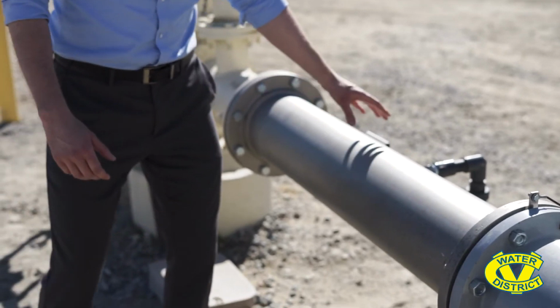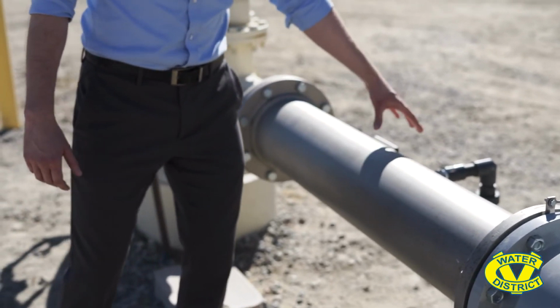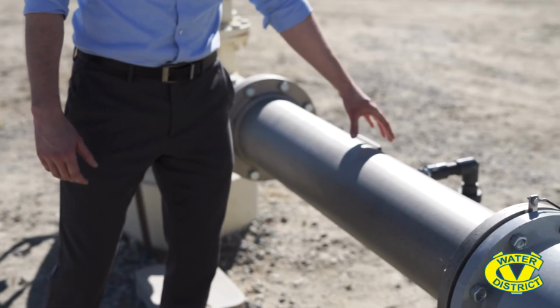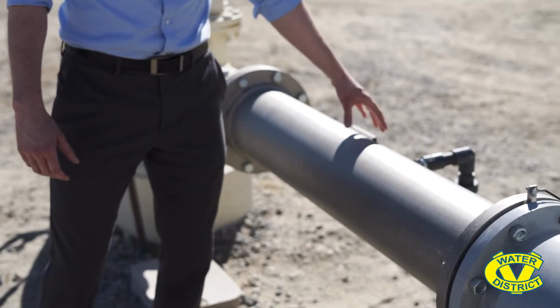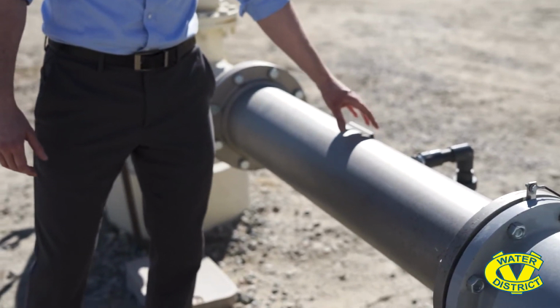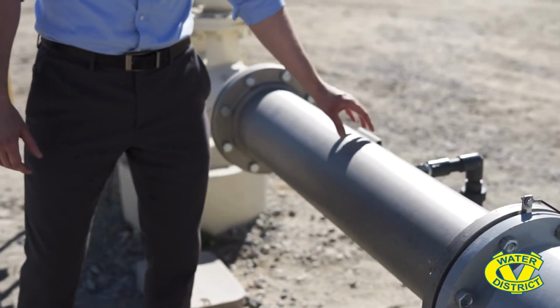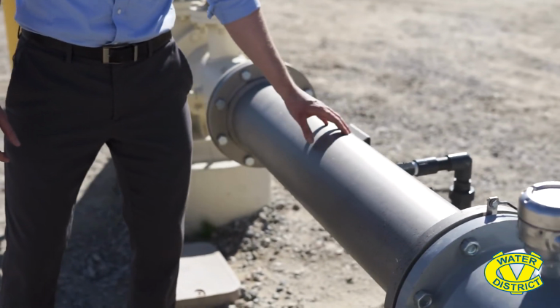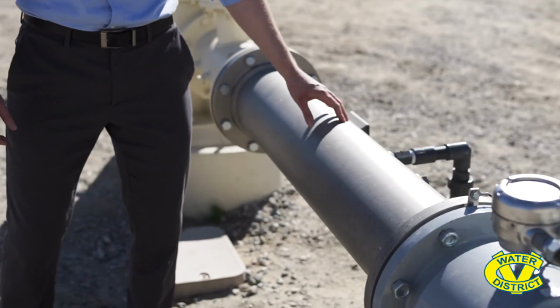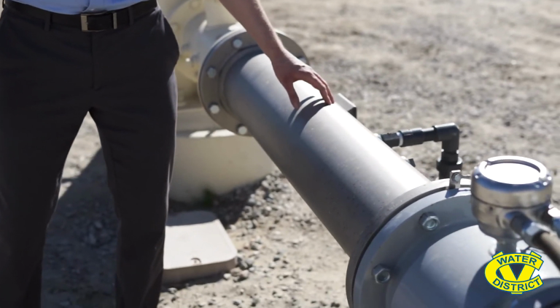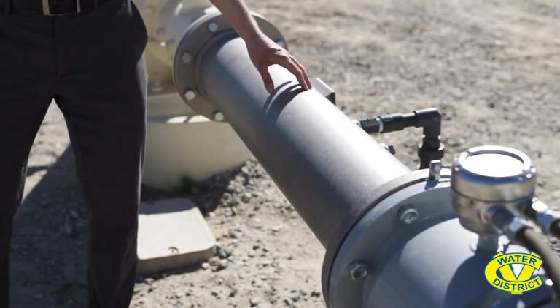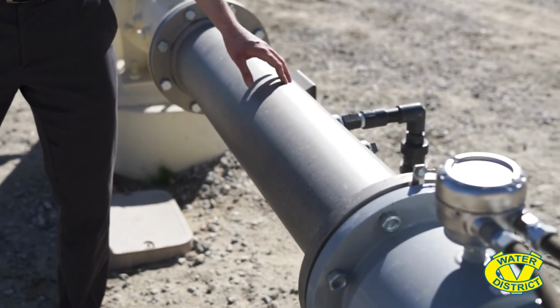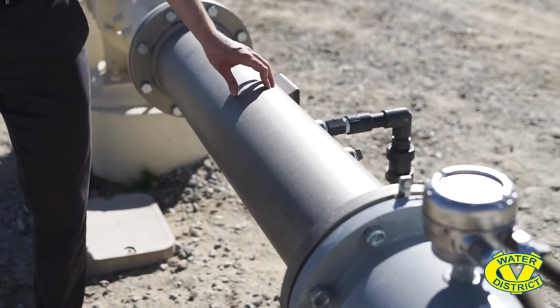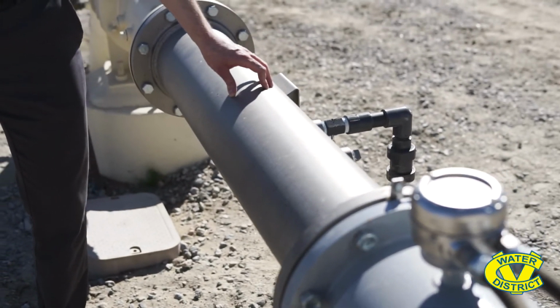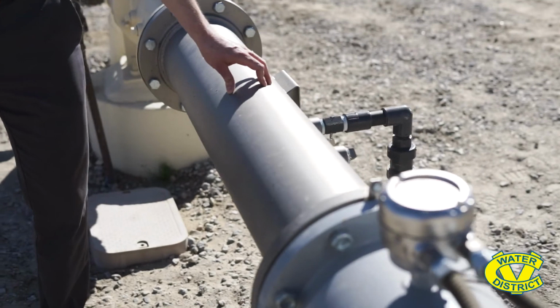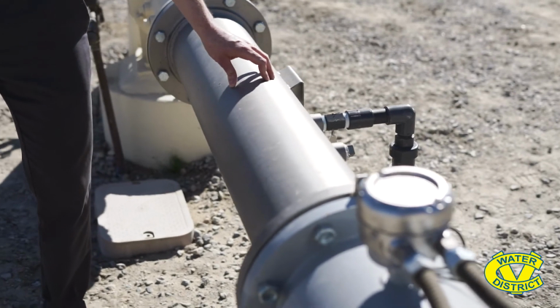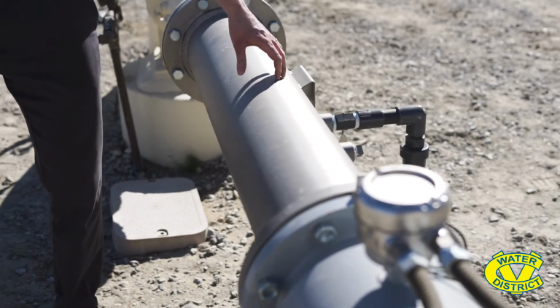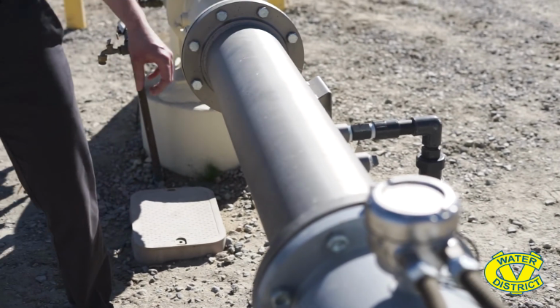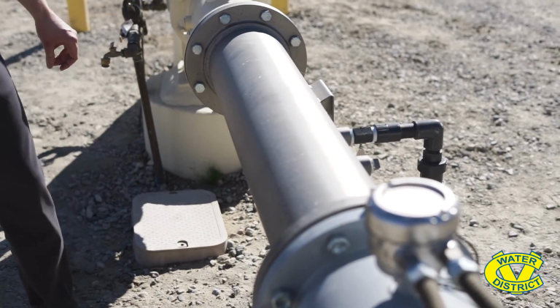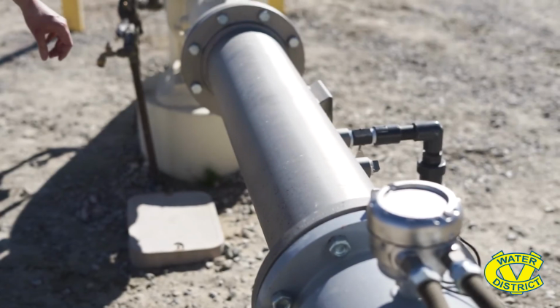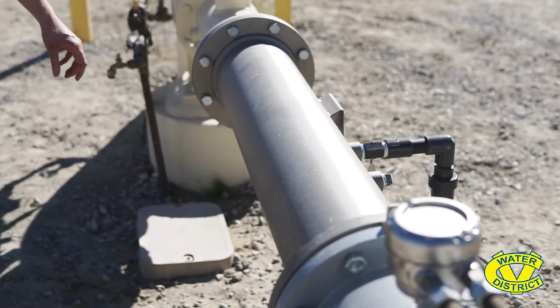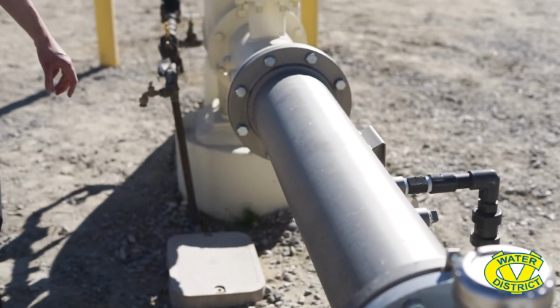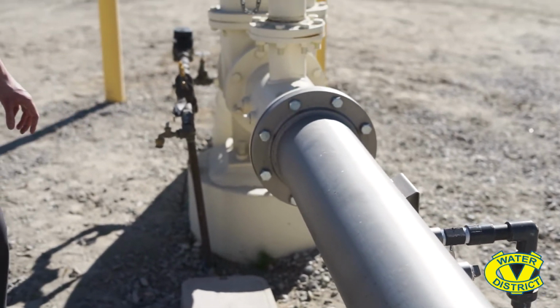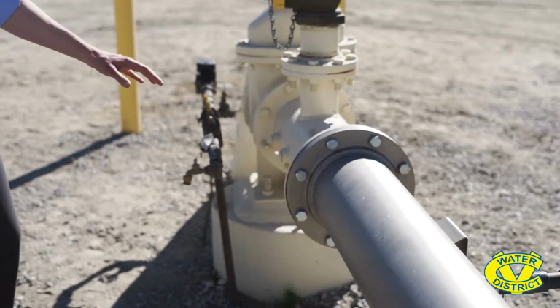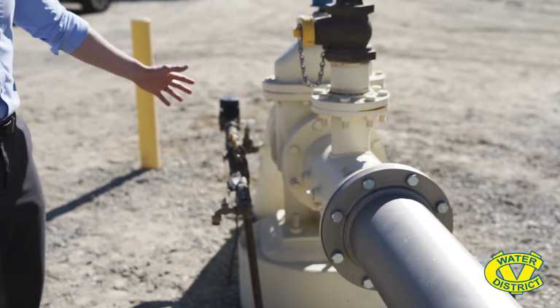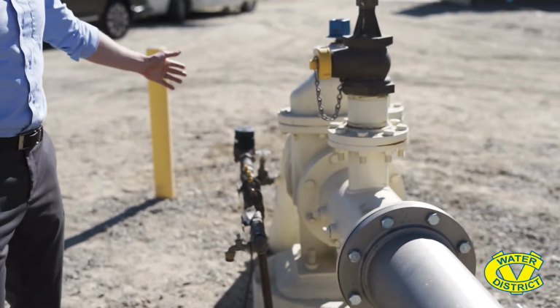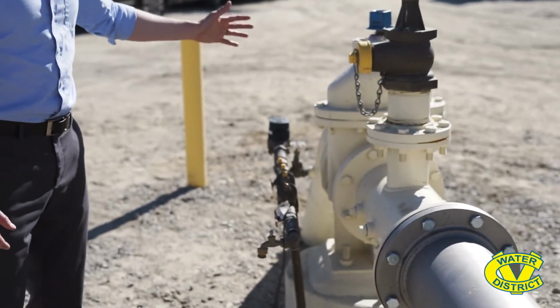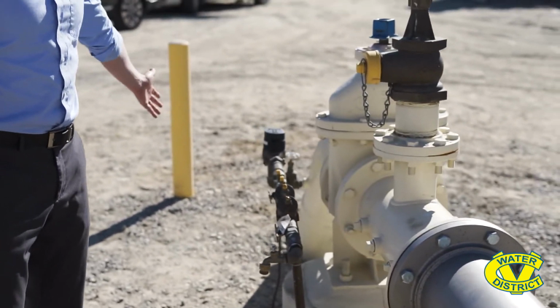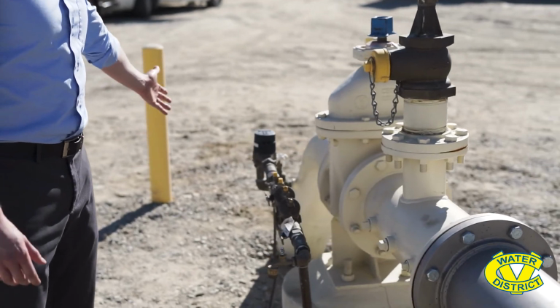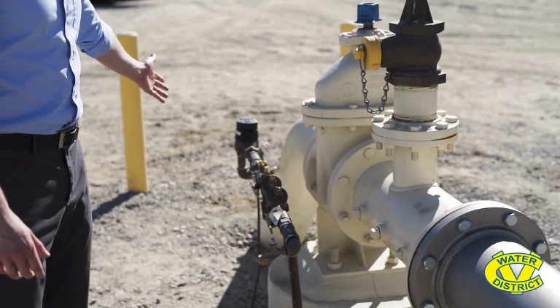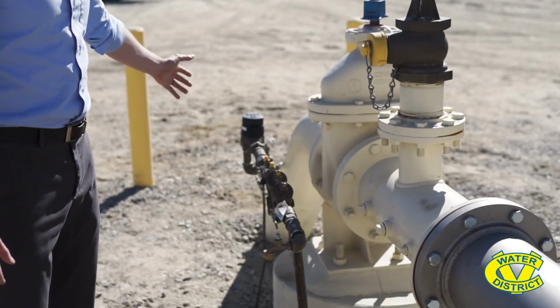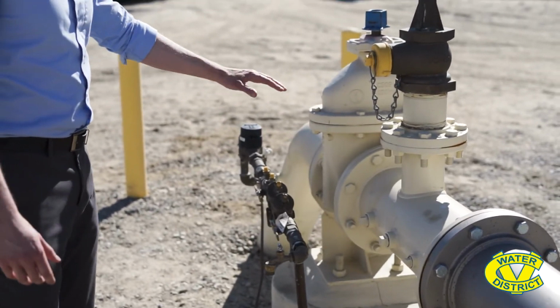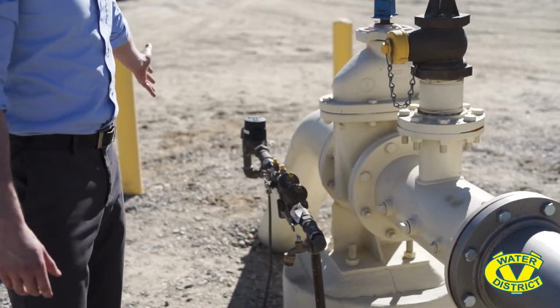This is where the chlorine solution is injected into the water produced to maintain the appropriate chlorine residual, and then it goes down below ground into our distribution pipeline.